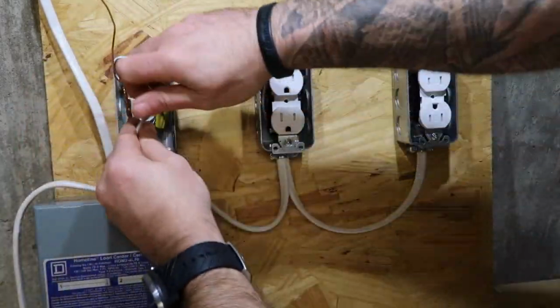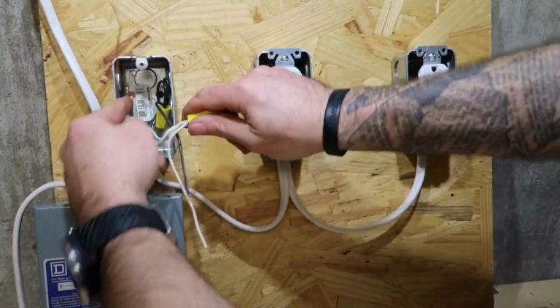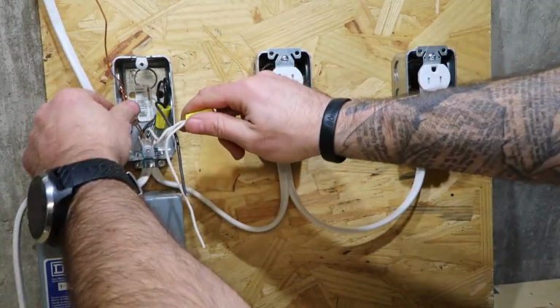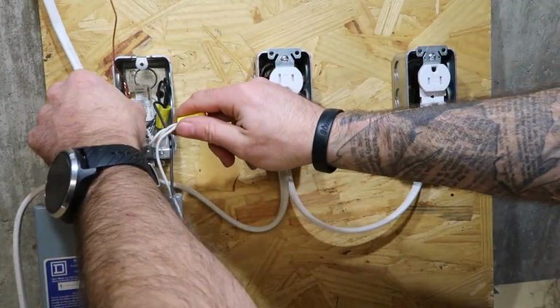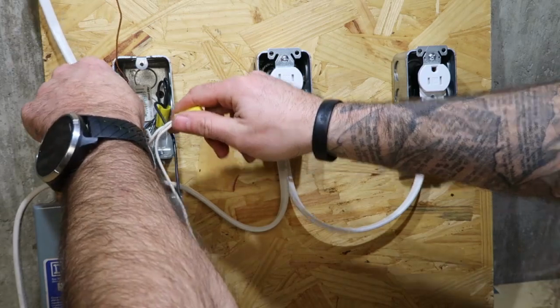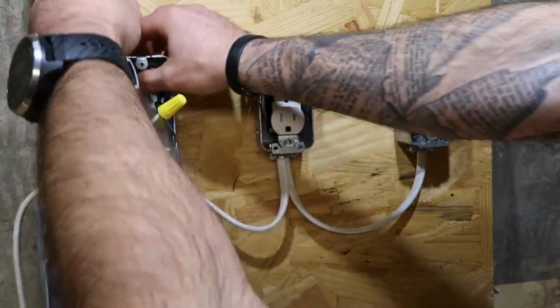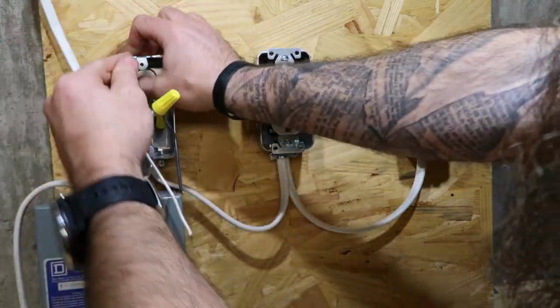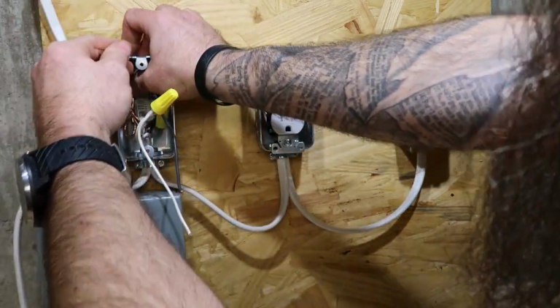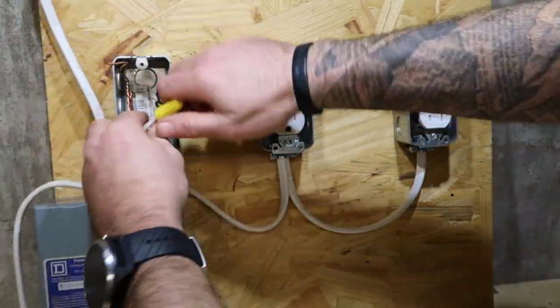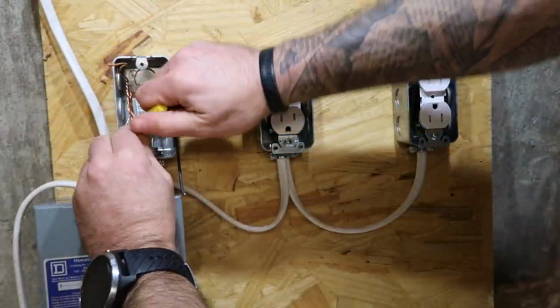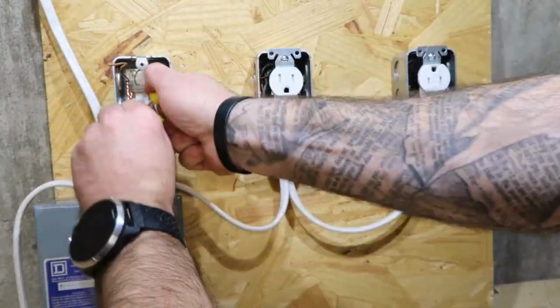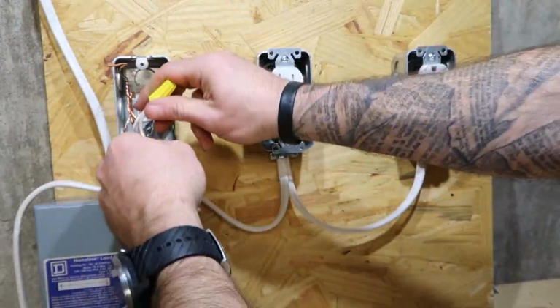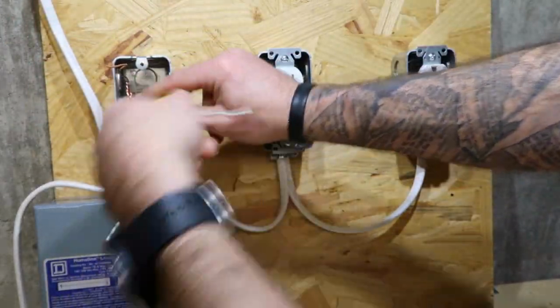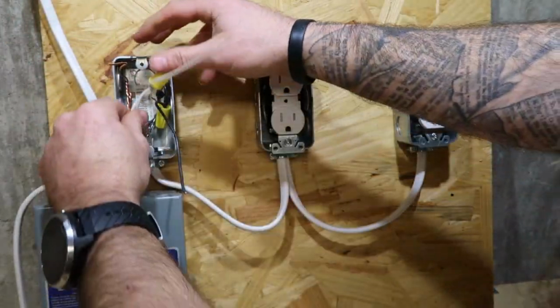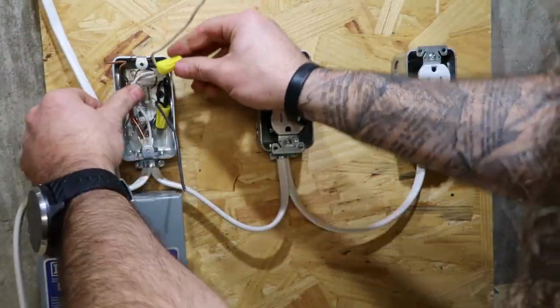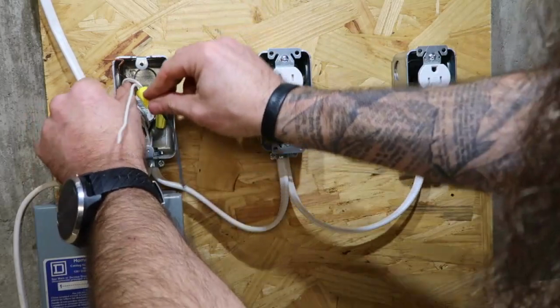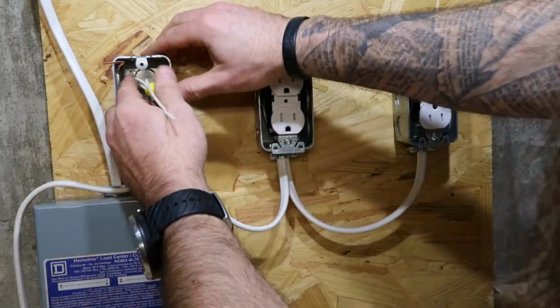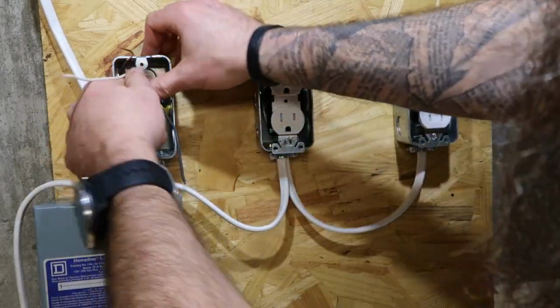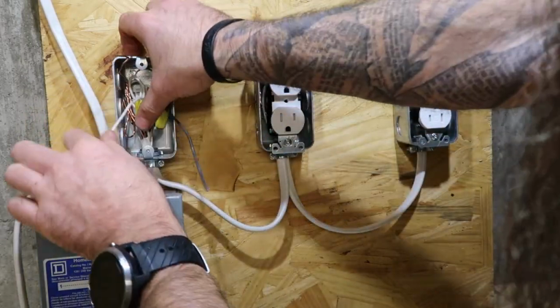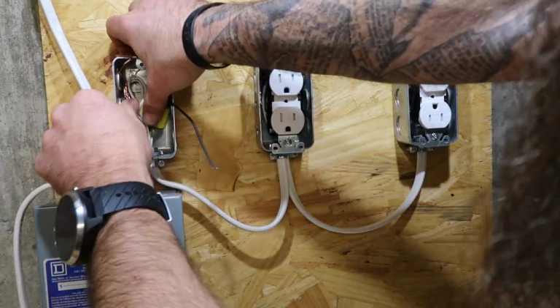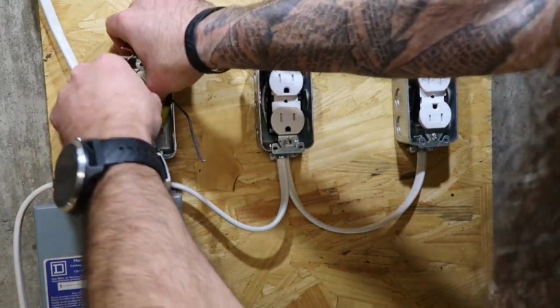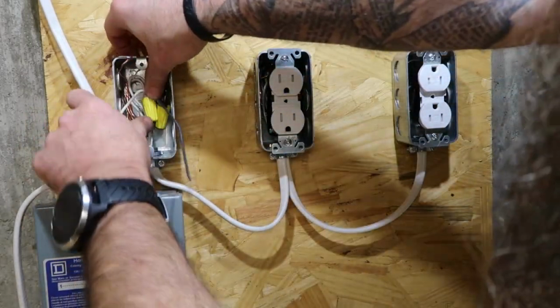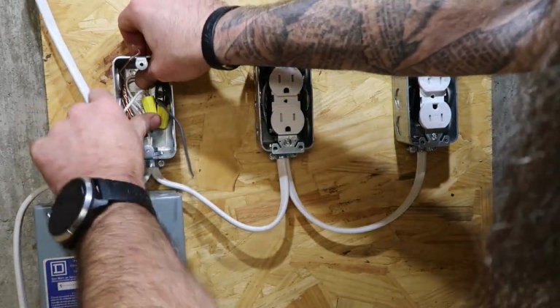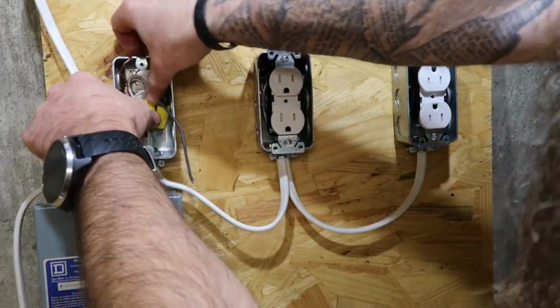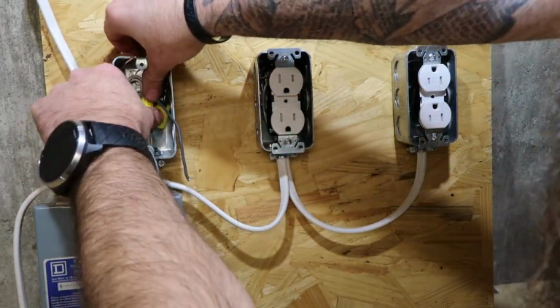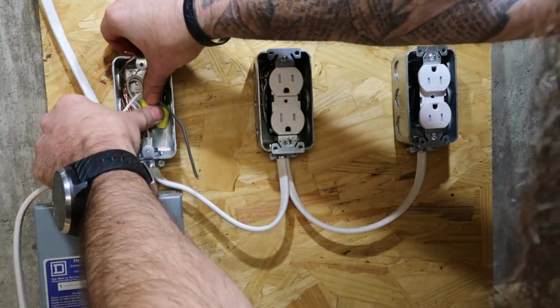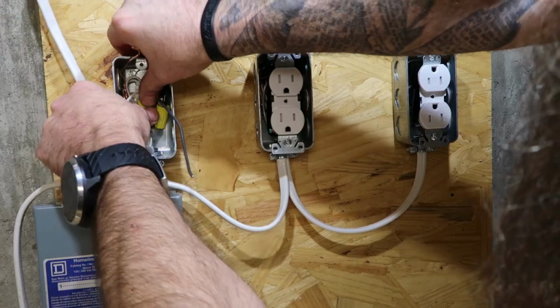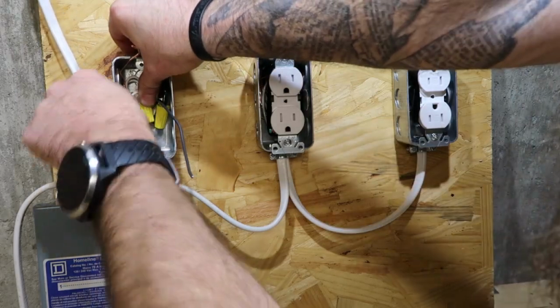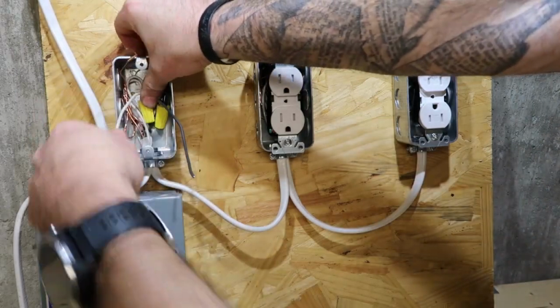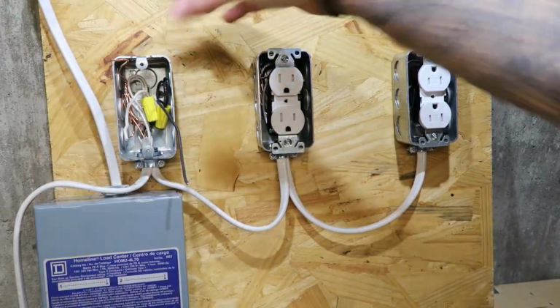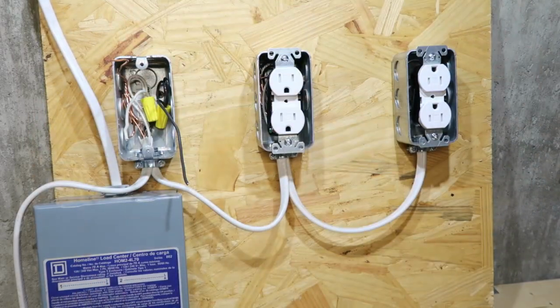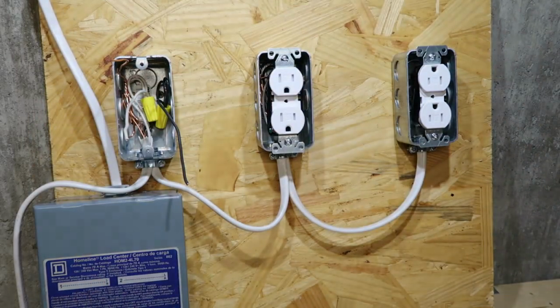Take a white wire and do the same process — just strip off about an inch. Put those three together, just like we did the black ones. Make sure they're as close to even as we can get them, make sure they've got a good twist on them, cut them even, and twist our wire nut on there good. We've already twisted our ground on this one together — I did that ahead of time just to save time for the video.